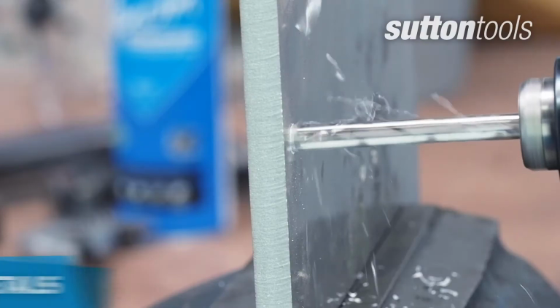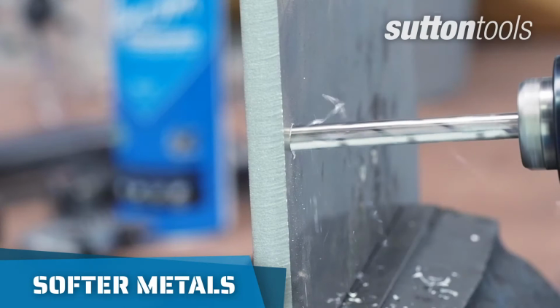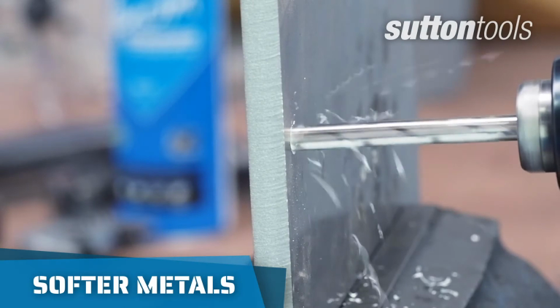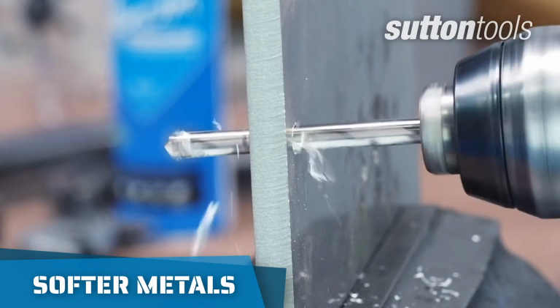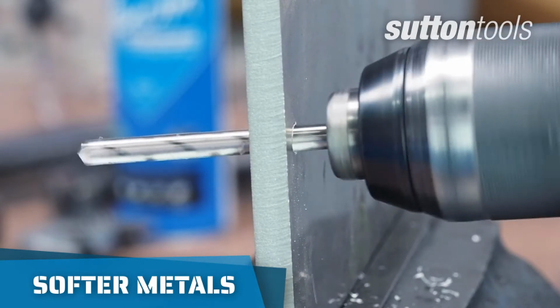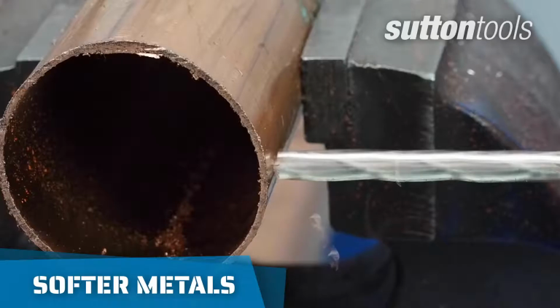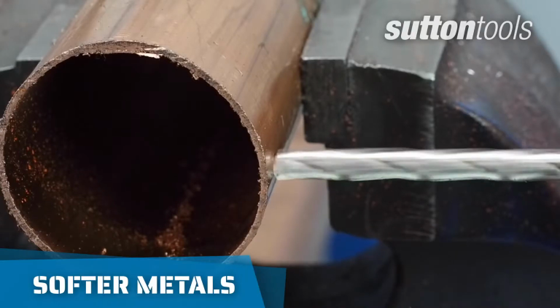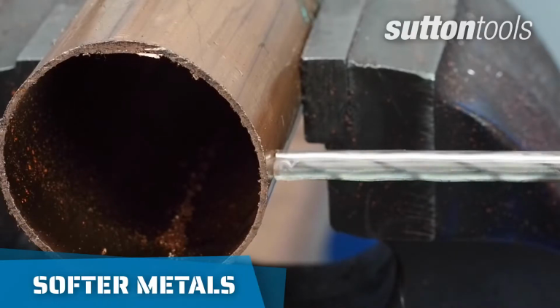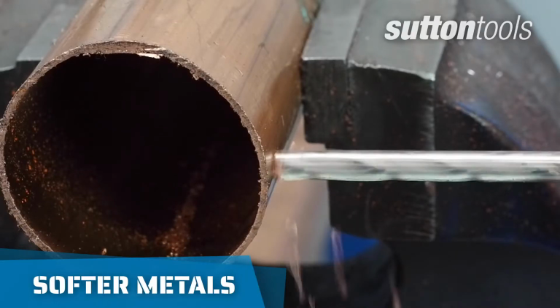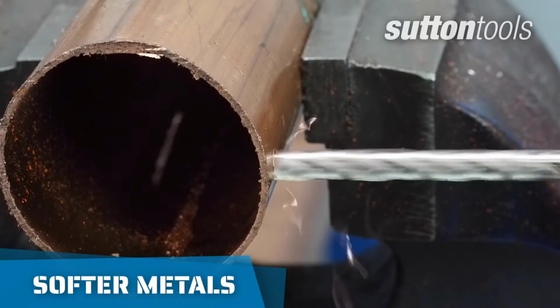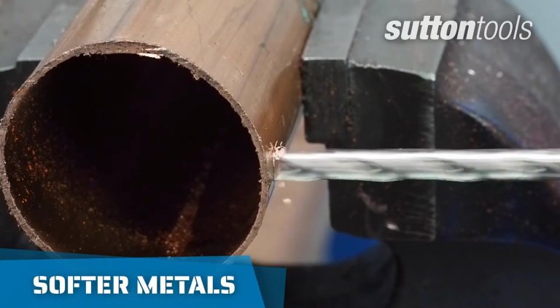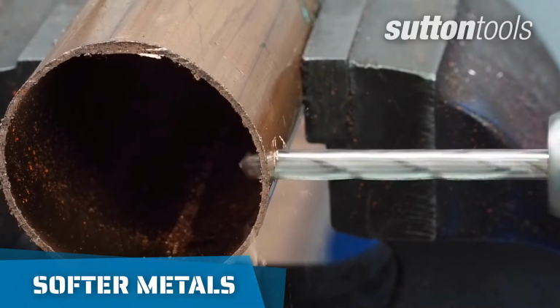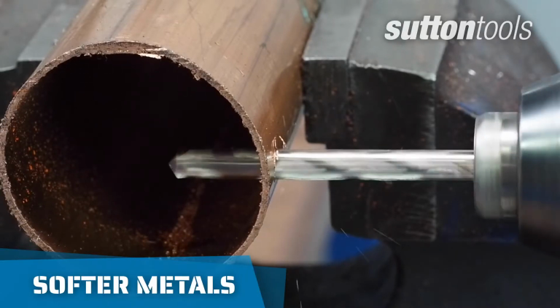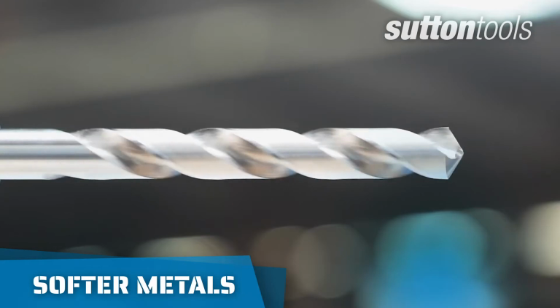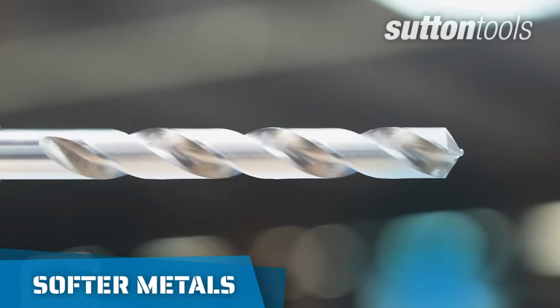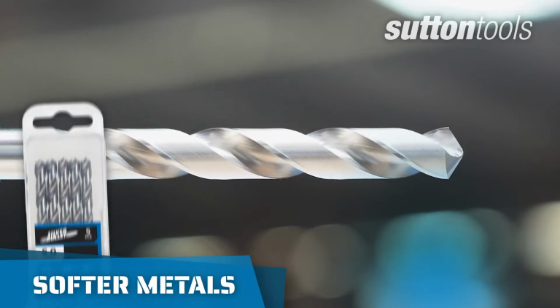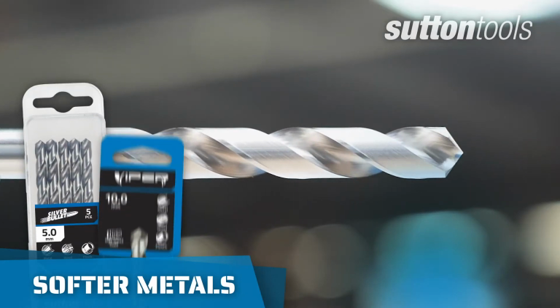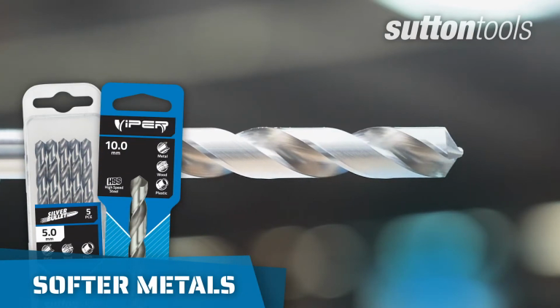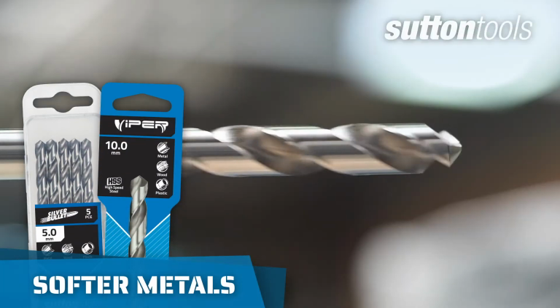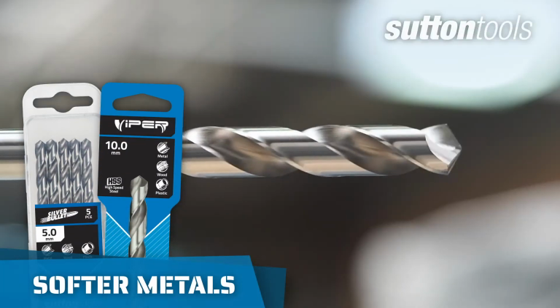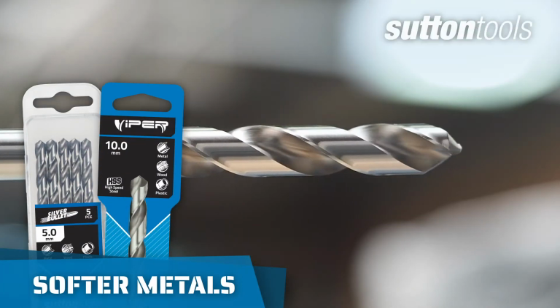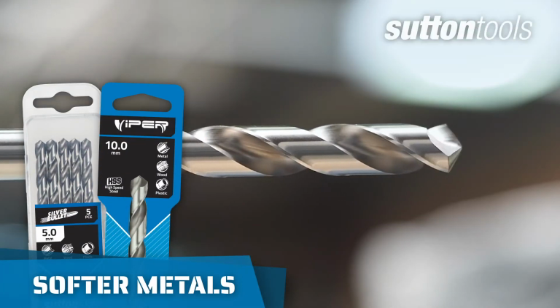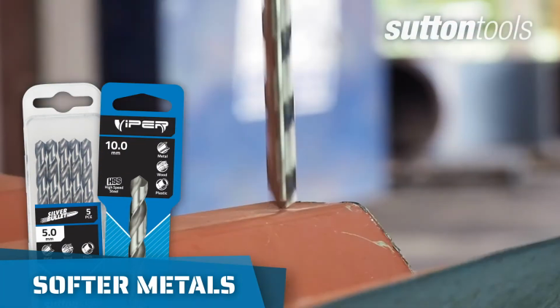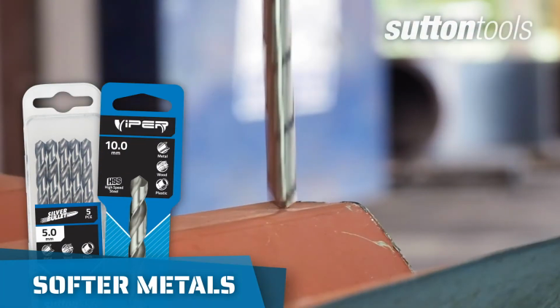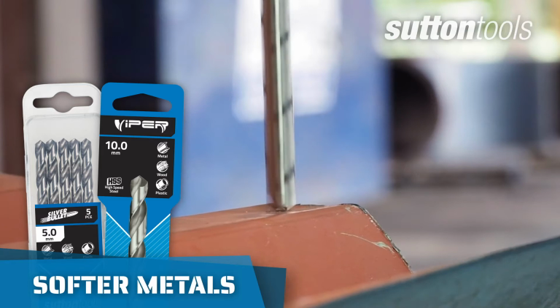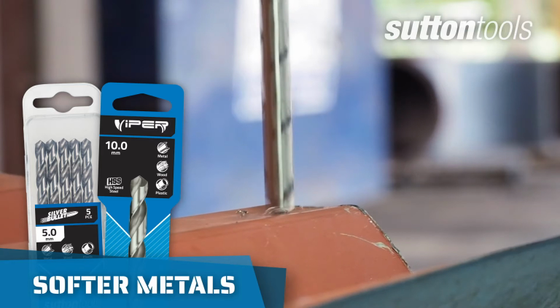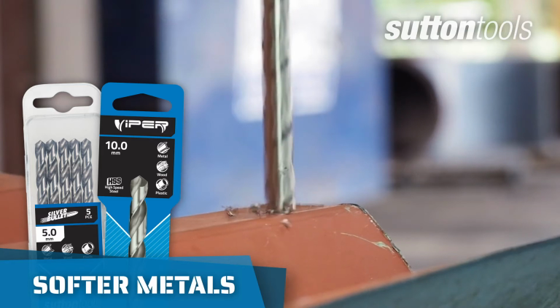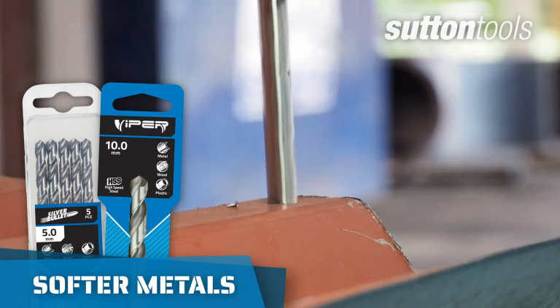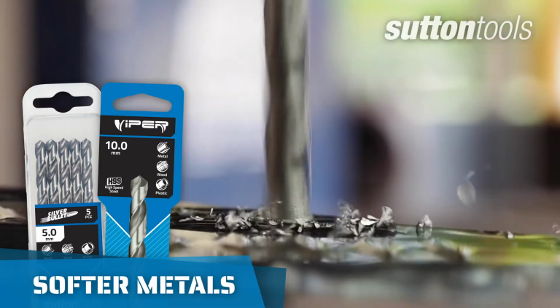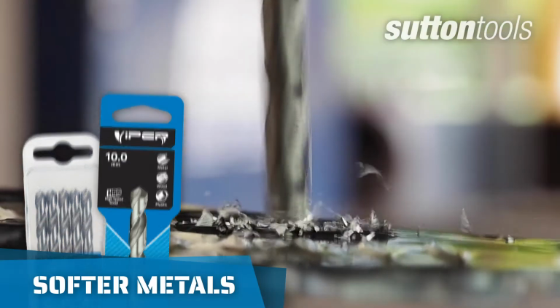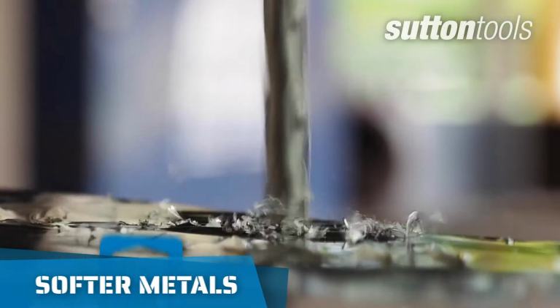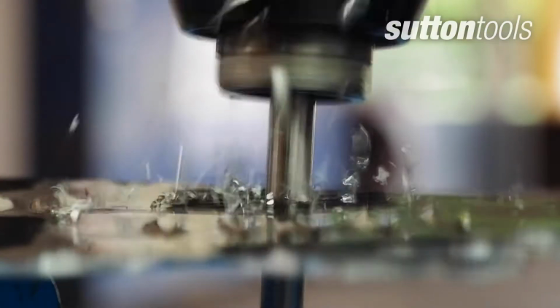If you're drilling into softer metals such as aluminium, copper, brass, silver or lead, our HSS silver bullet or viper drill bits are great for general use and offer the best combination of strength, heat and wear resistance.